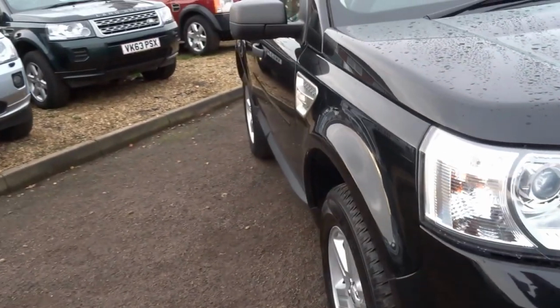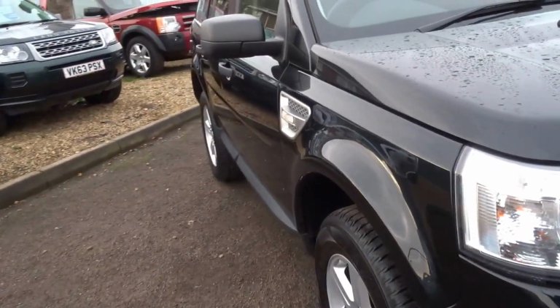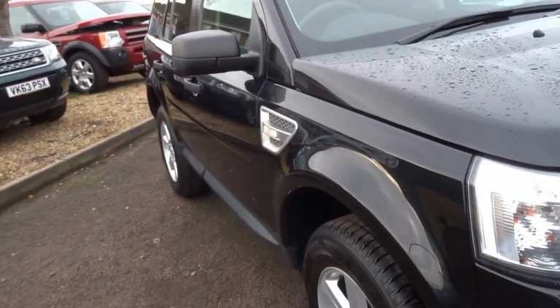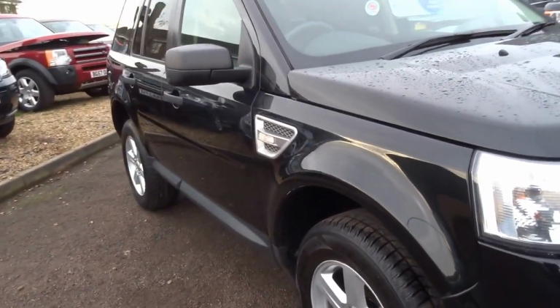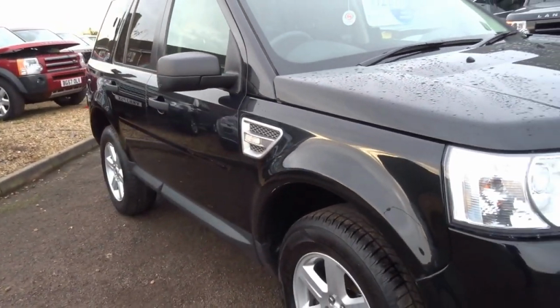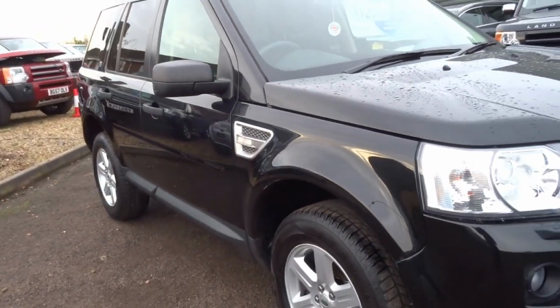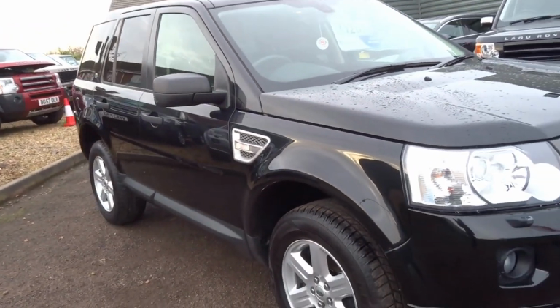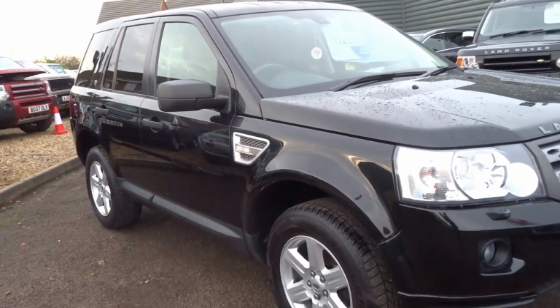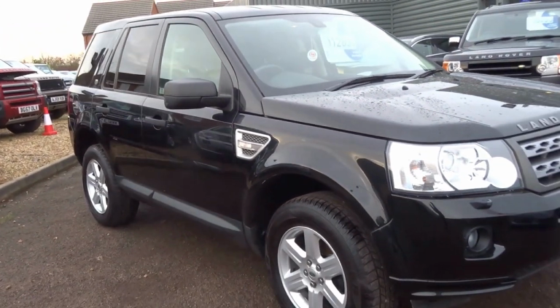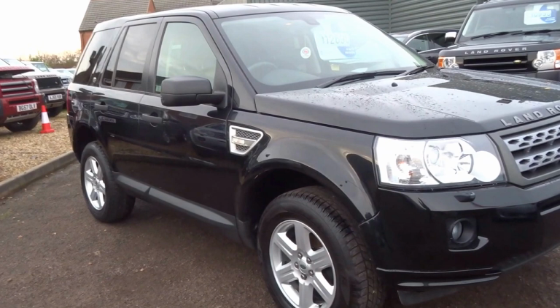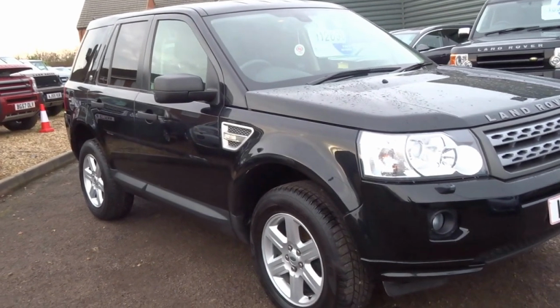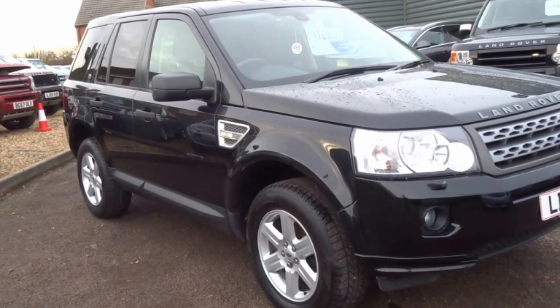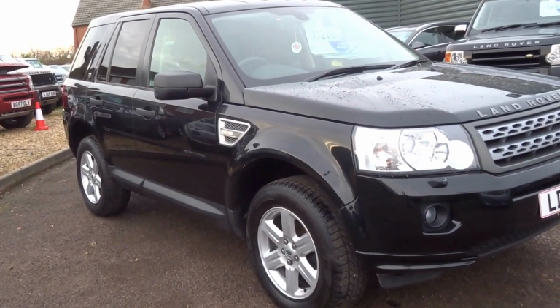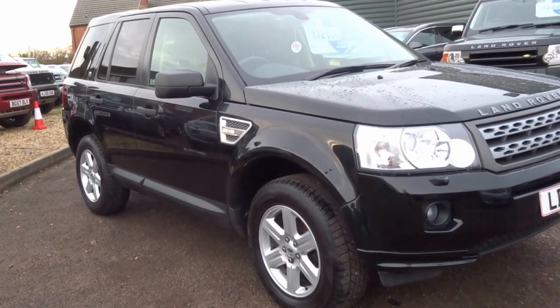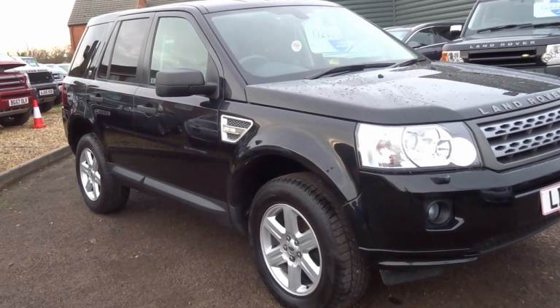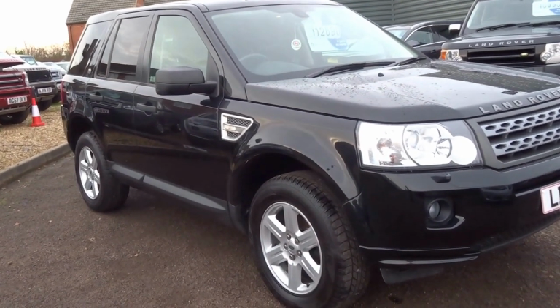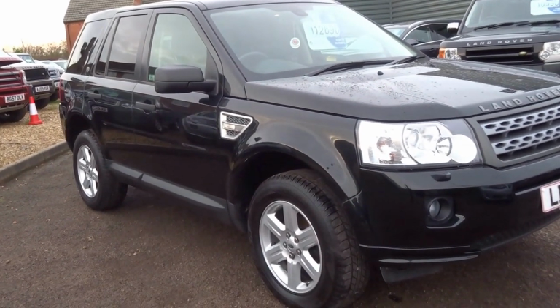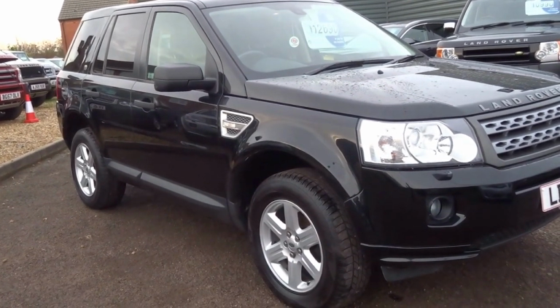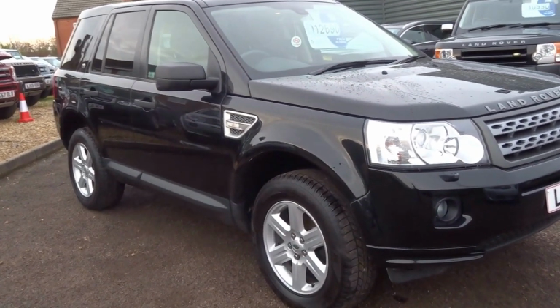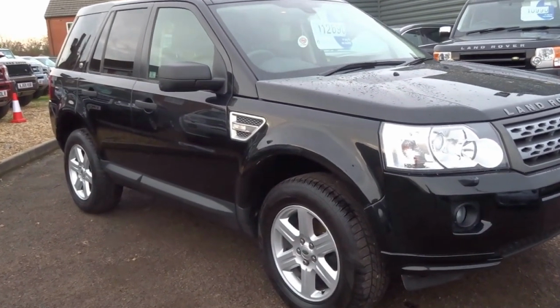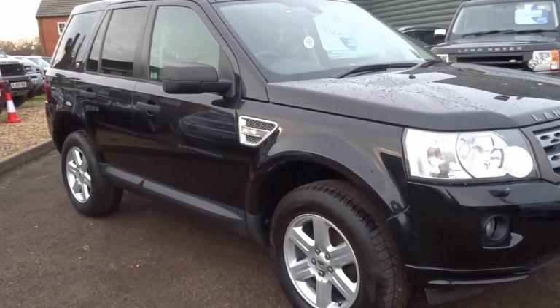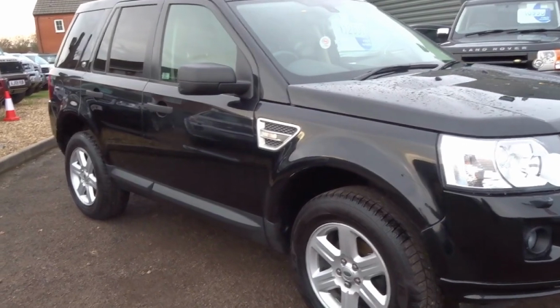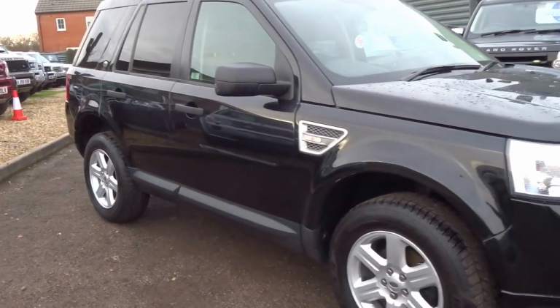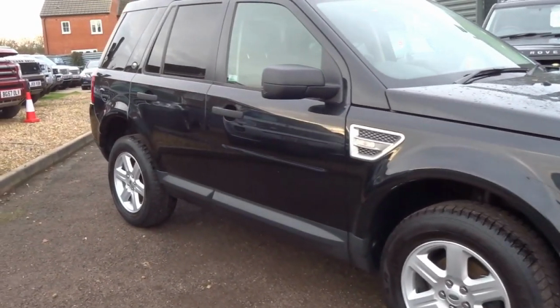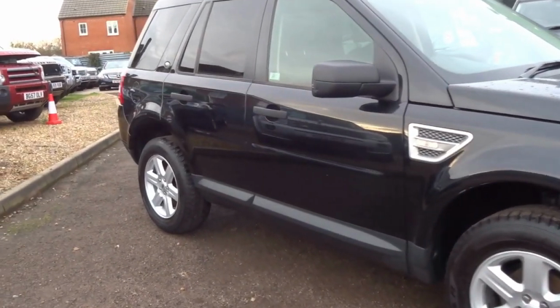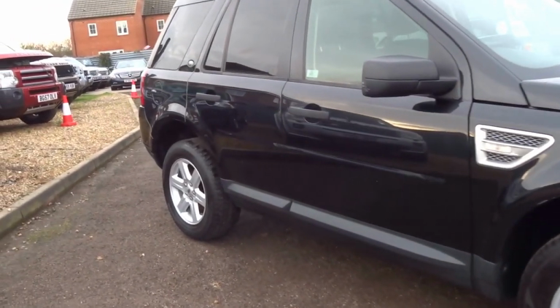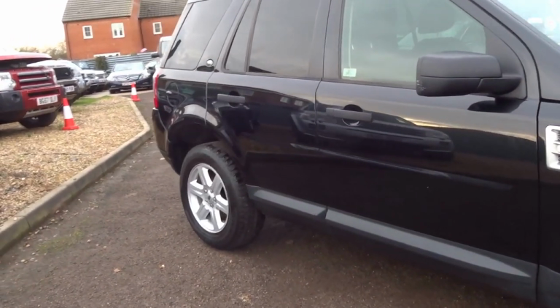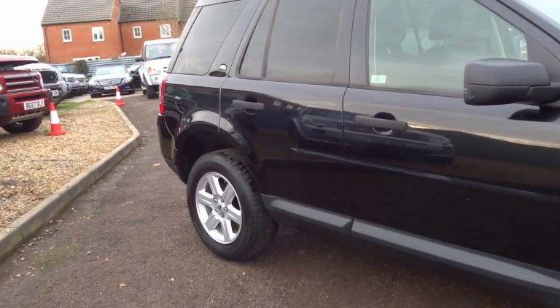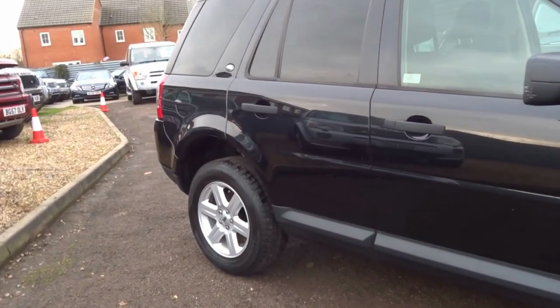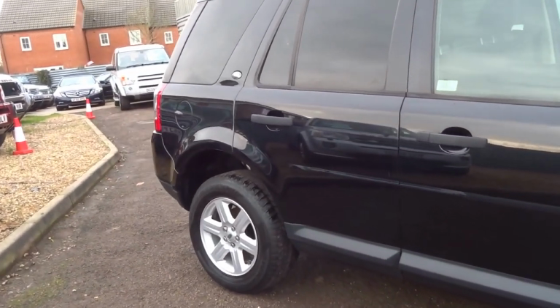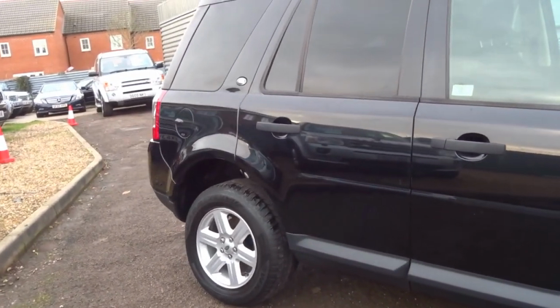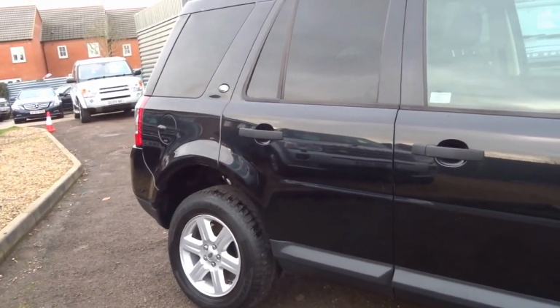It's a one-owner car from new with three service stamps. It comes with two keys and you'll get 12 months AA breakdown cover. We also put 12 months MOT on the car — MOT currently running until January 2017.